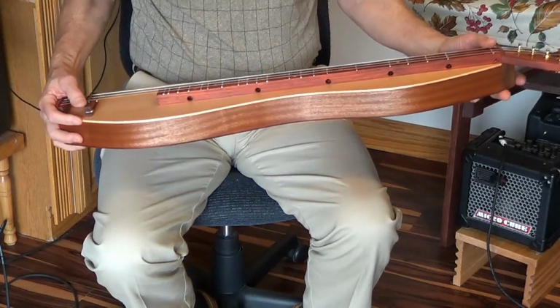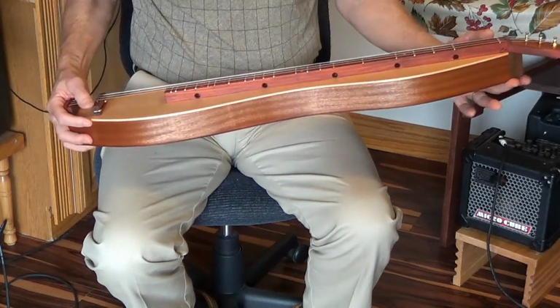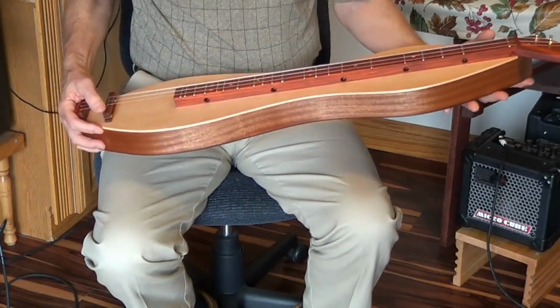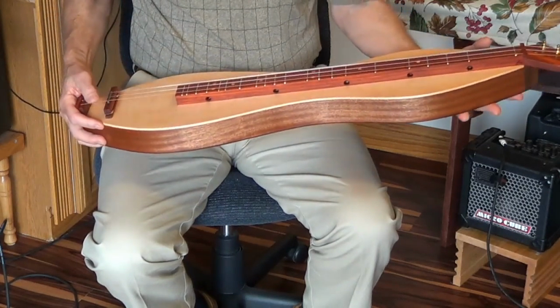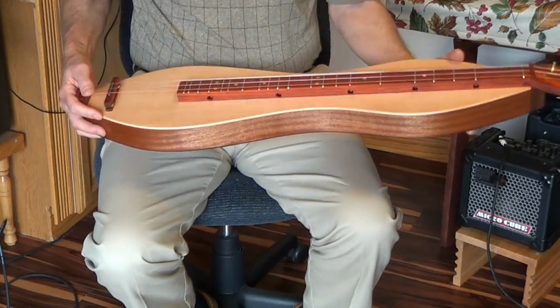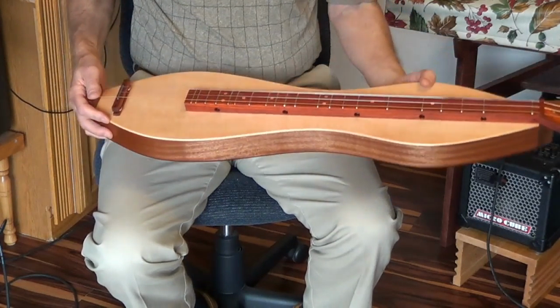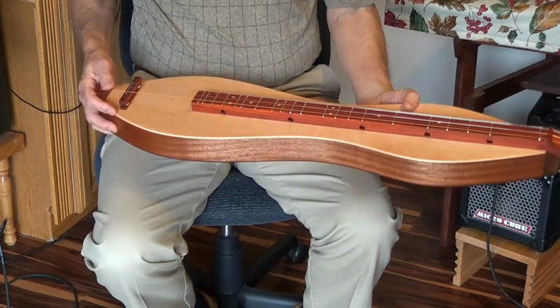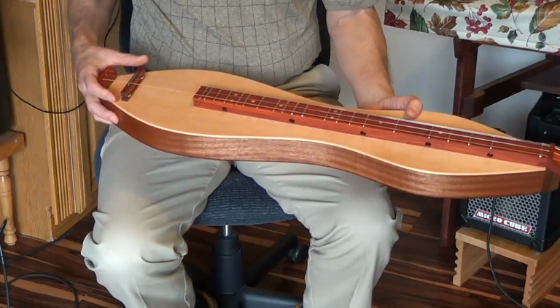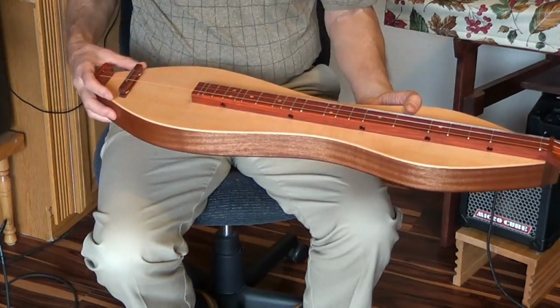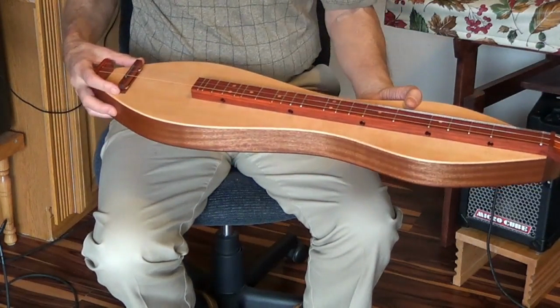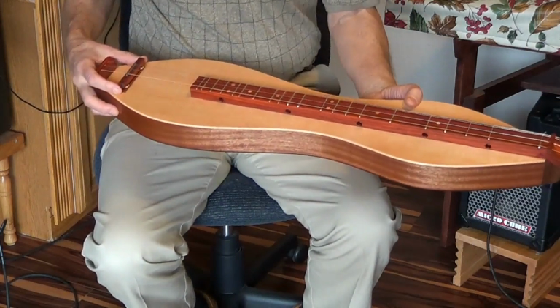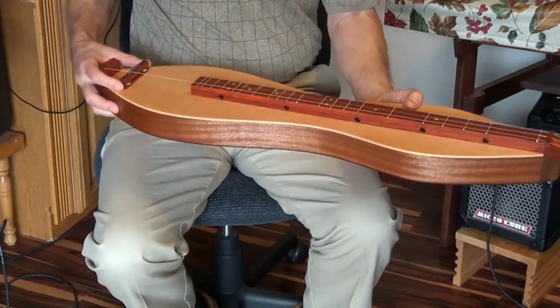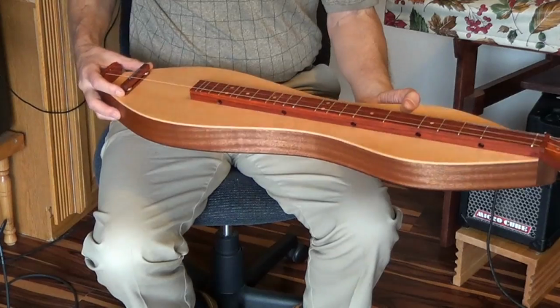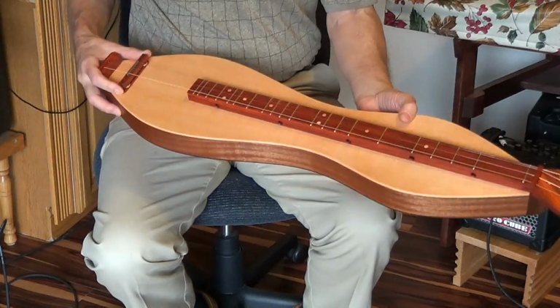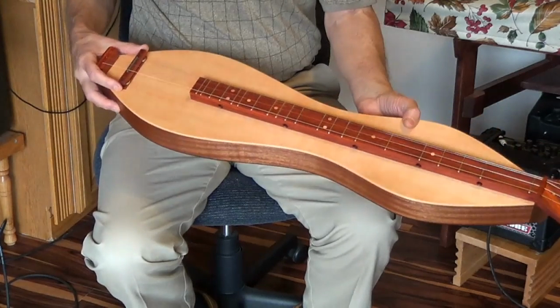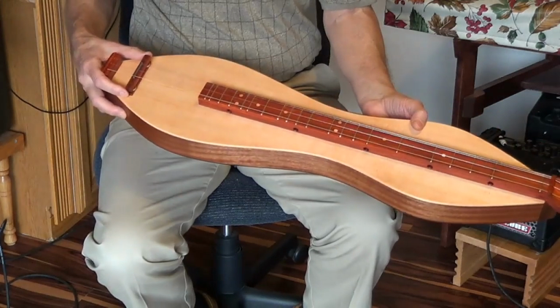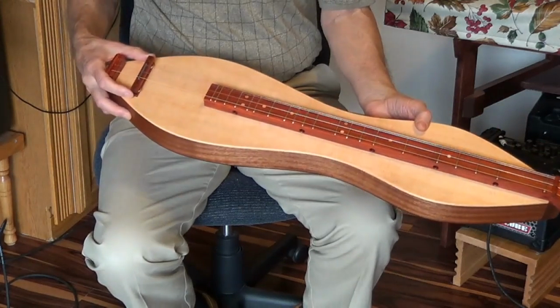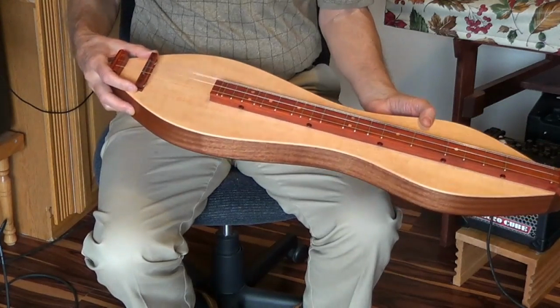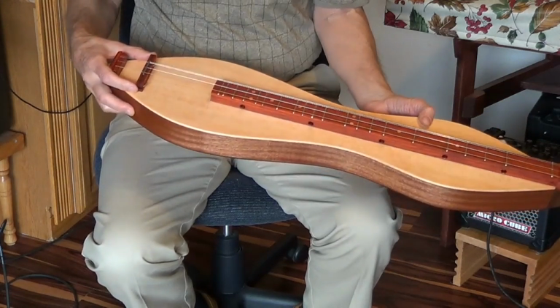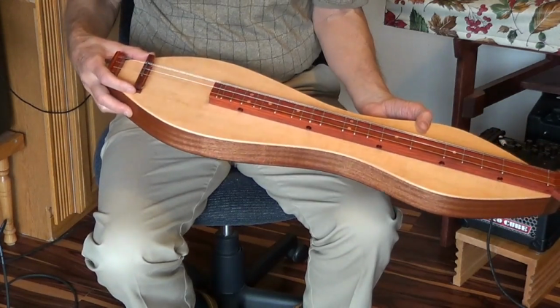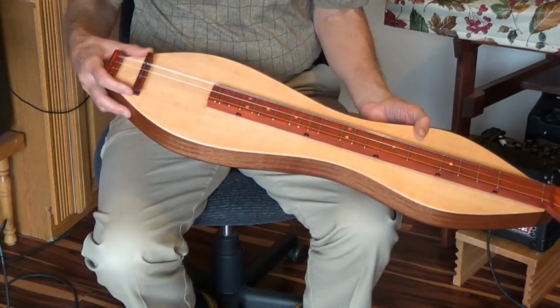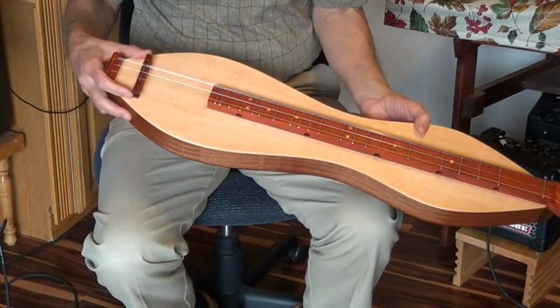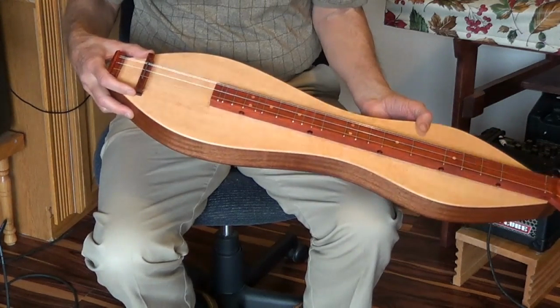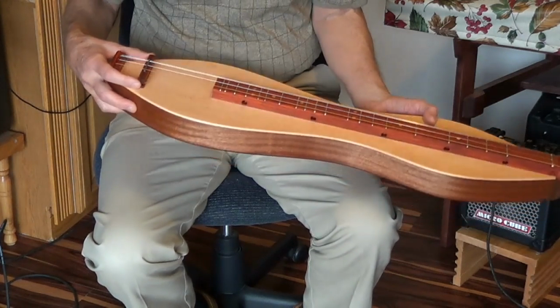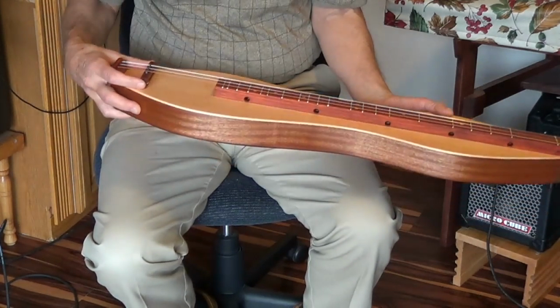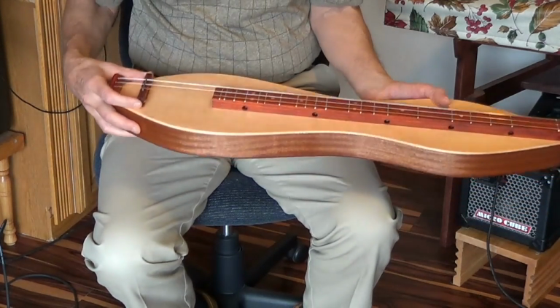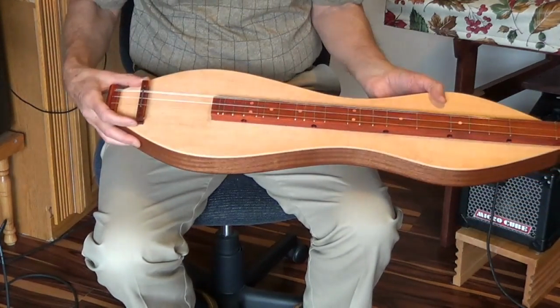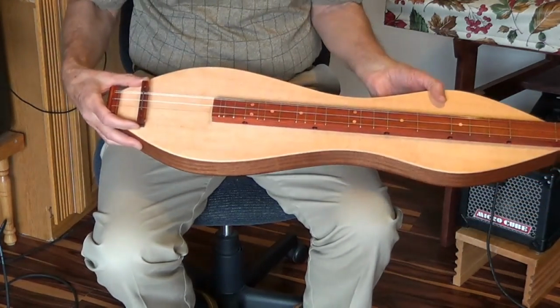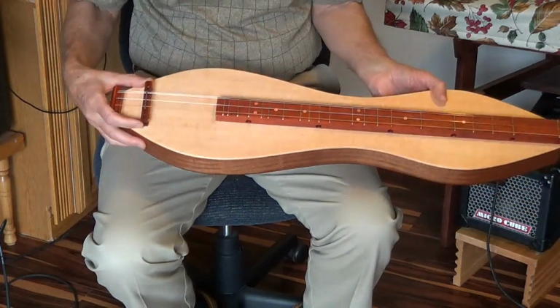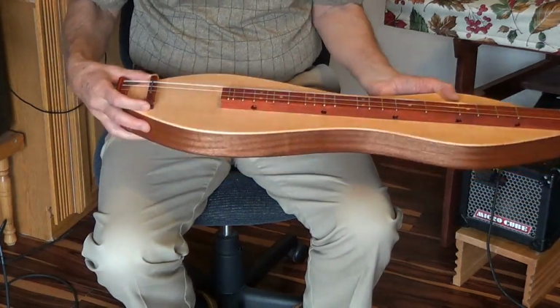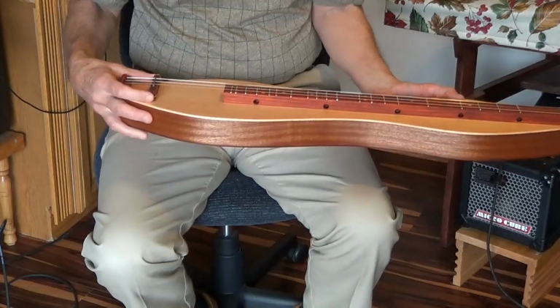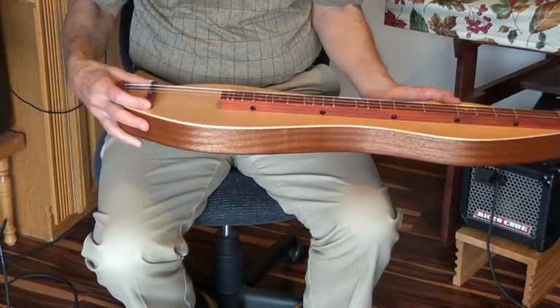One of the main differences here is this adjustable bridge that I've been thinking about for a few years and finally got busy and did something.